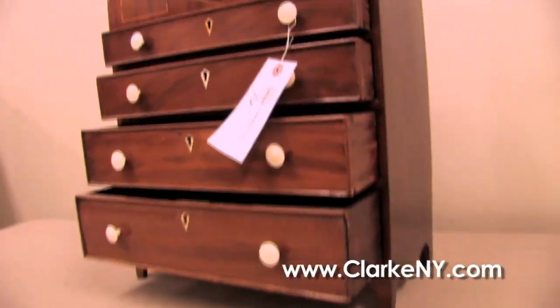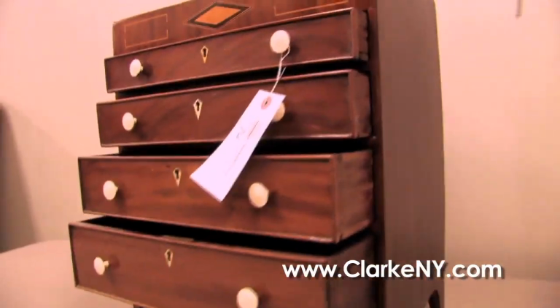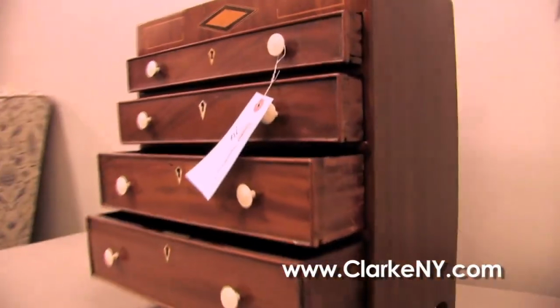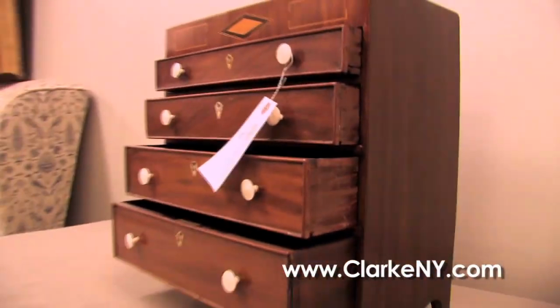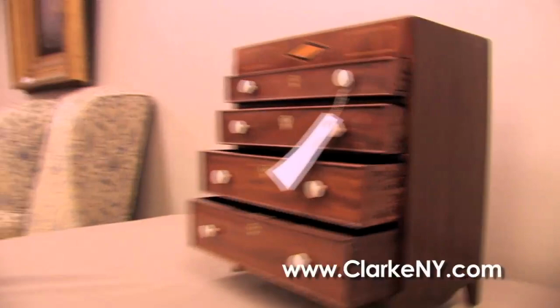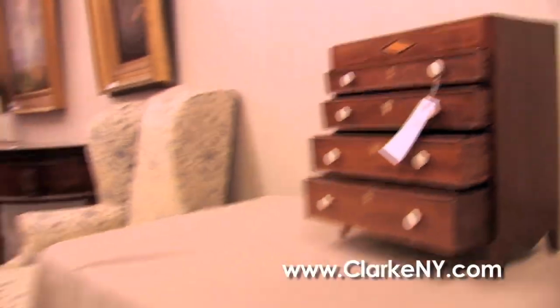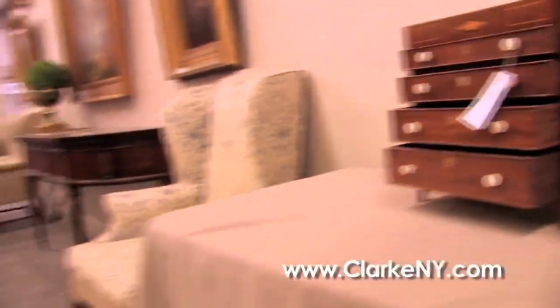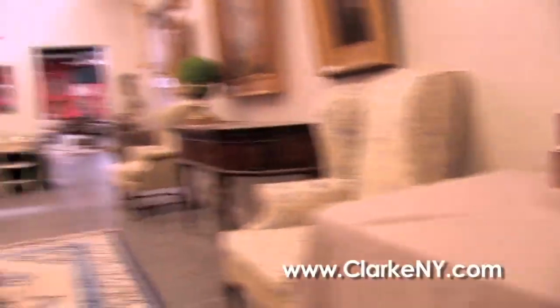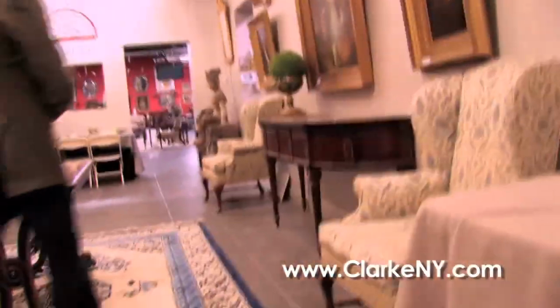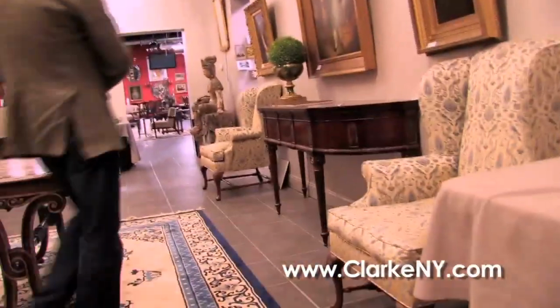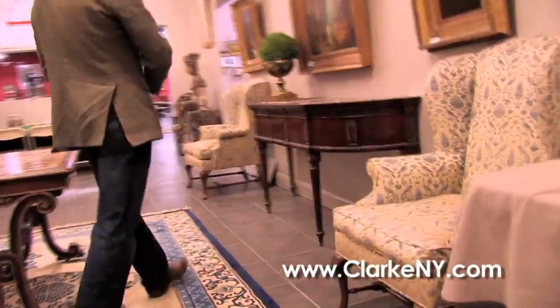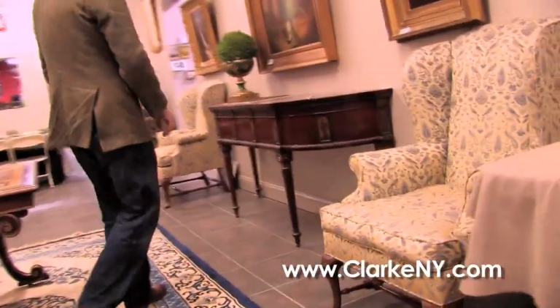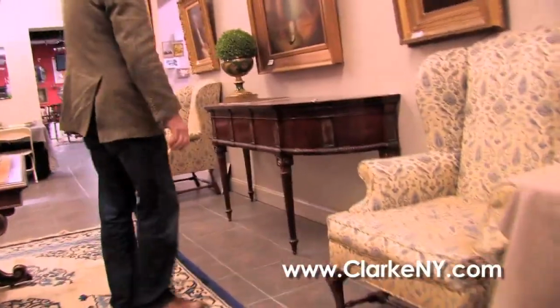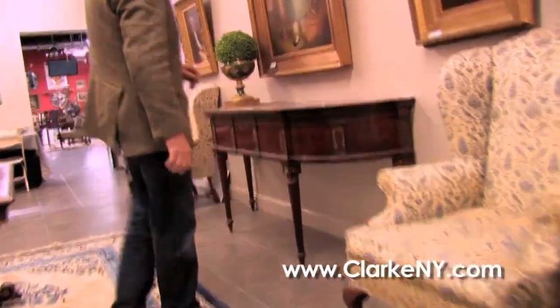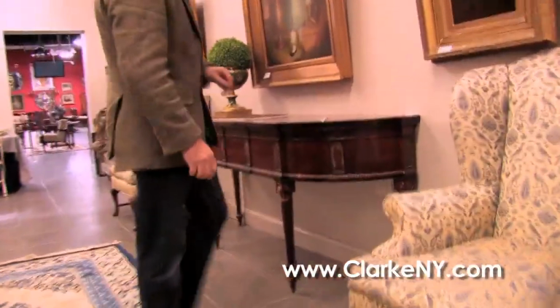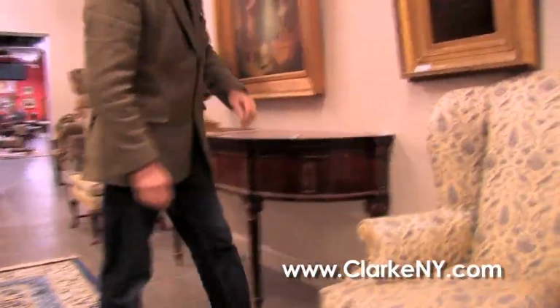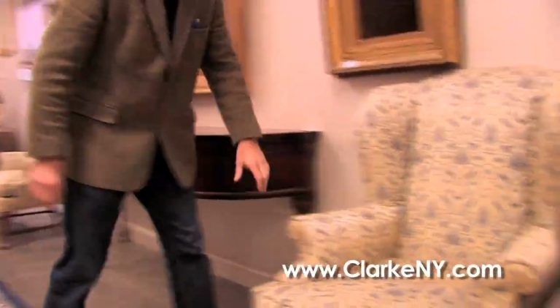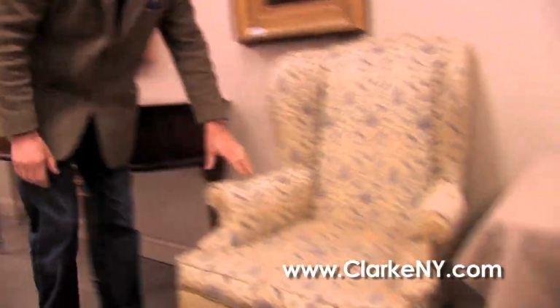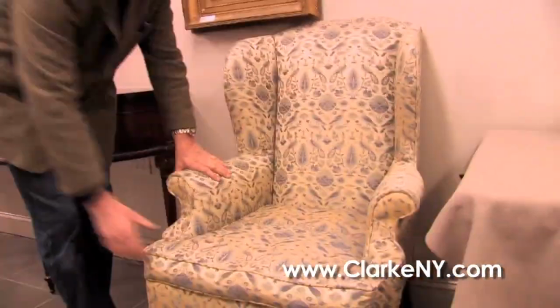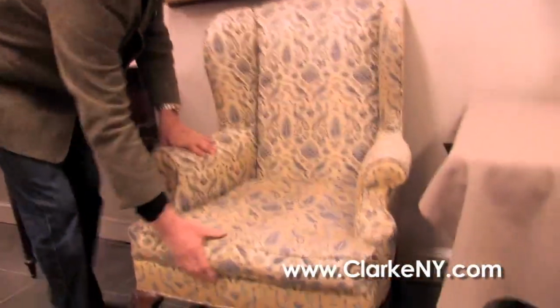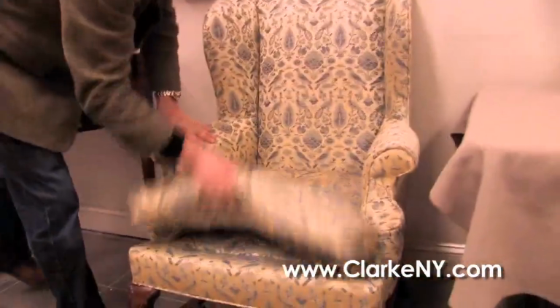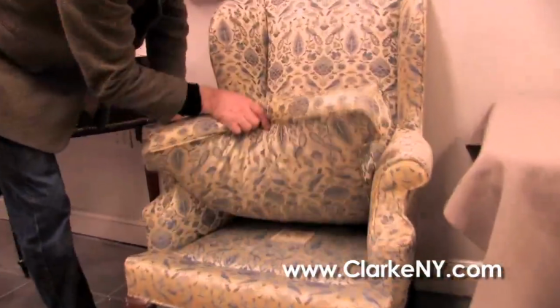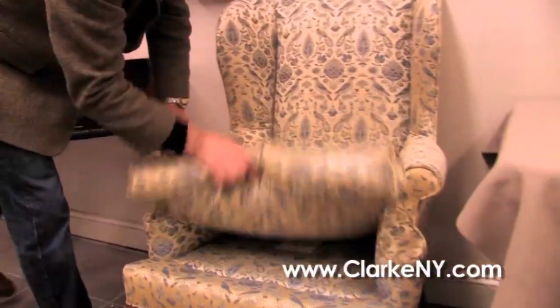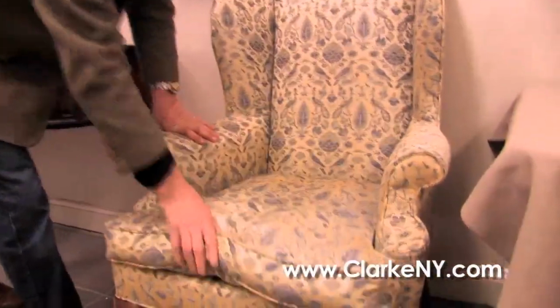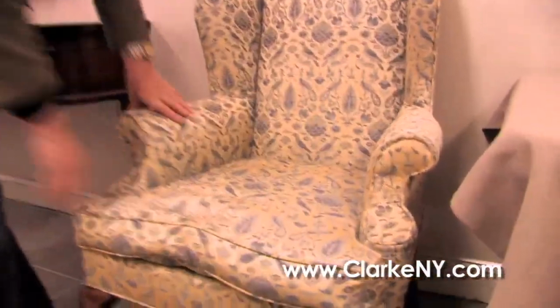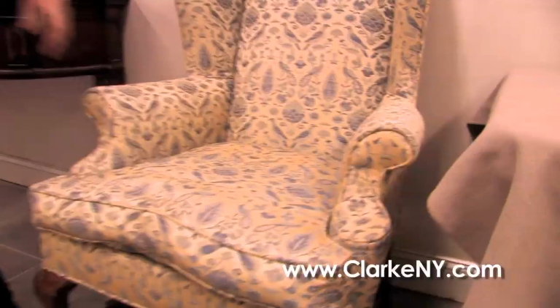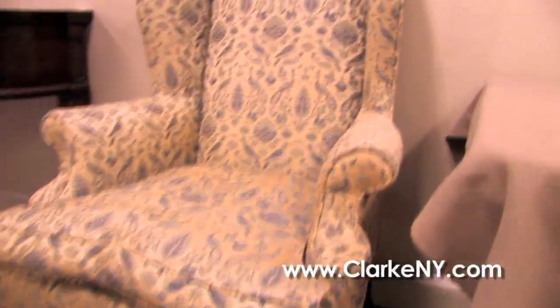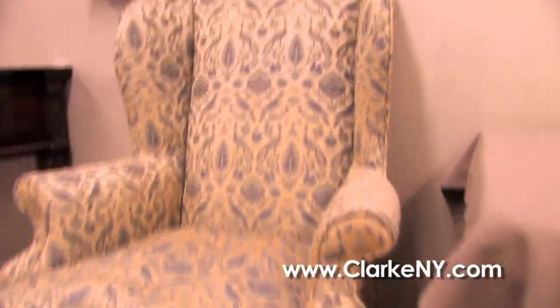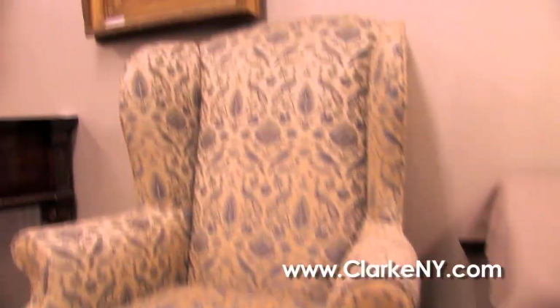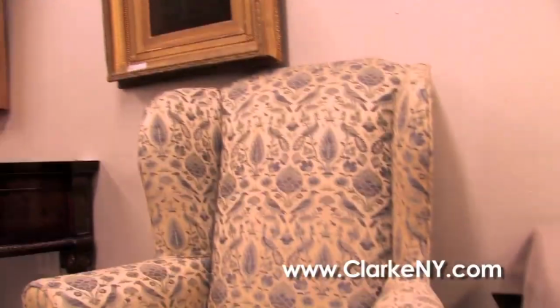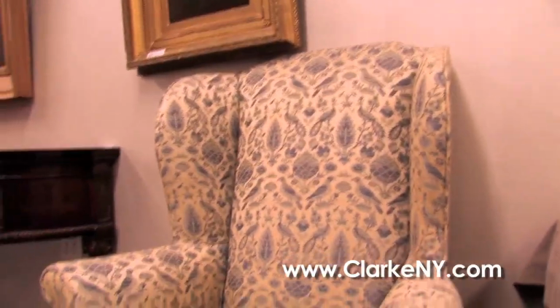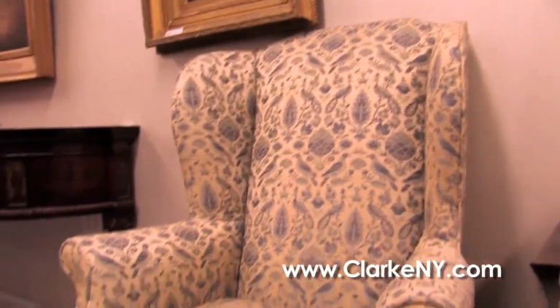We have a lot of good custom-made used furniture. I'm not a used furniture person, but we have a lot of good custom furniture by a company called Beacon Hill, which is quite popular.